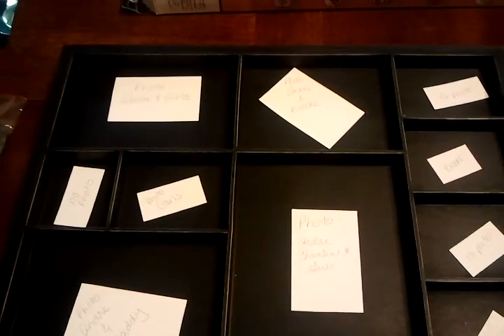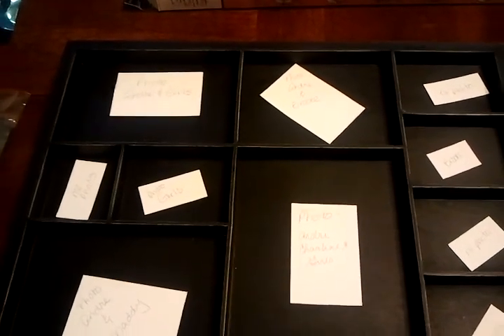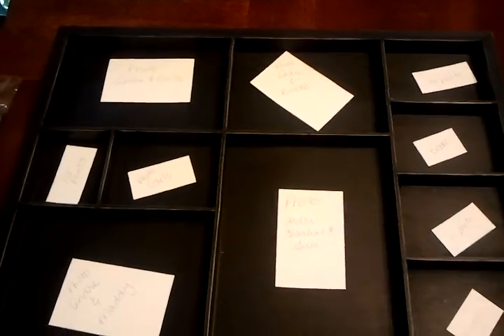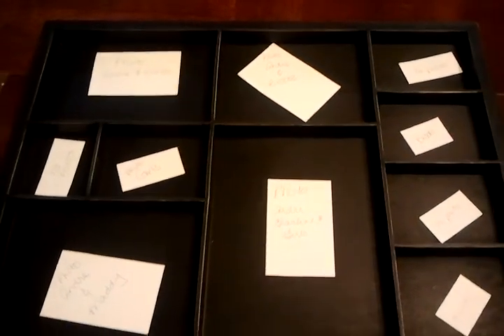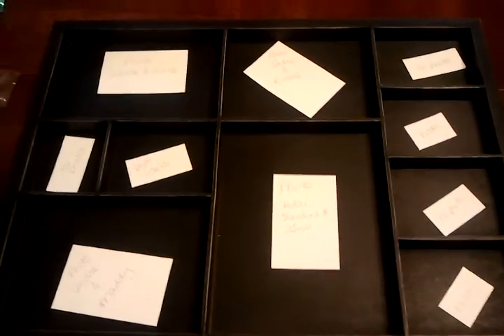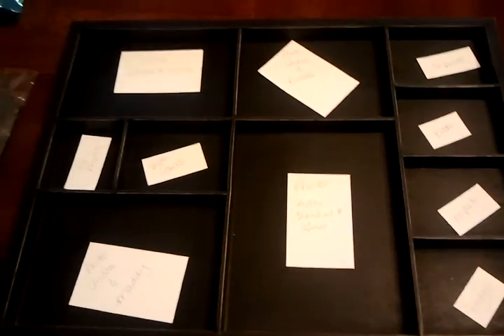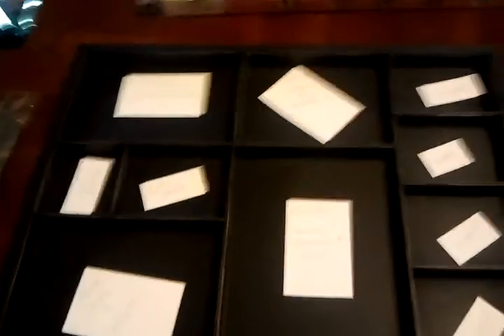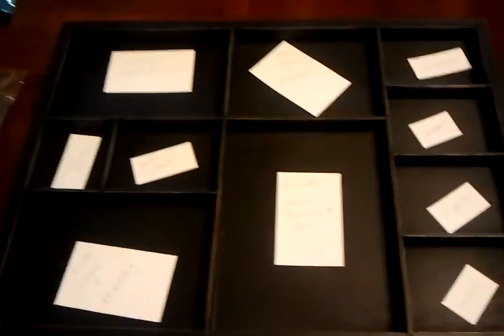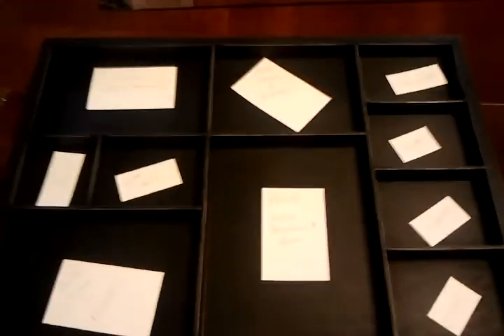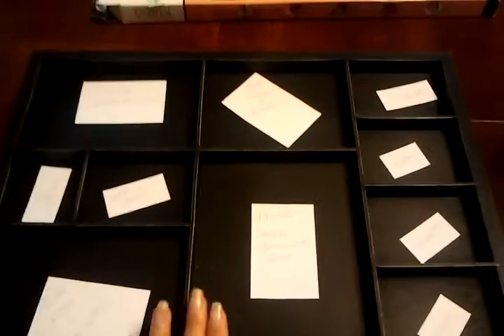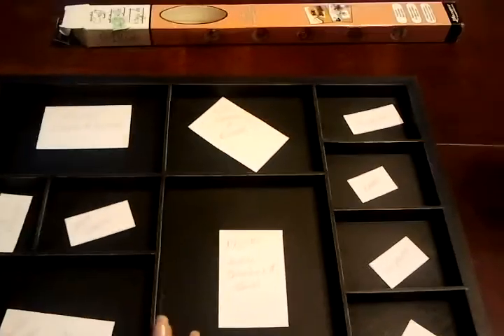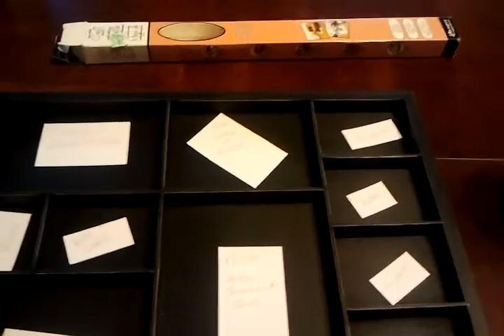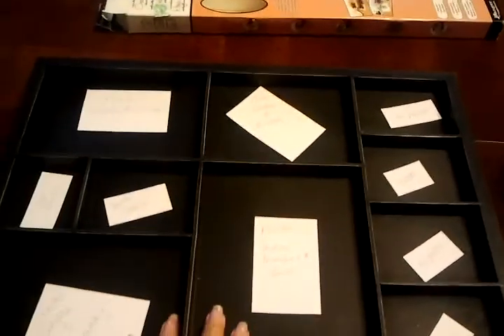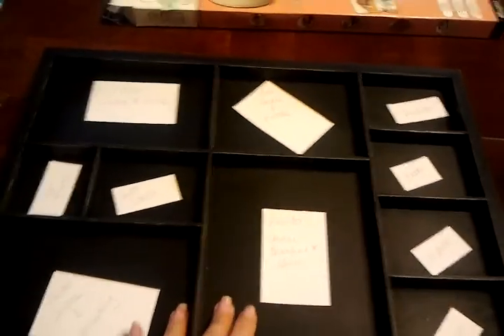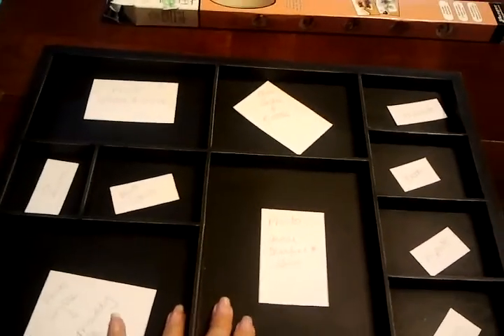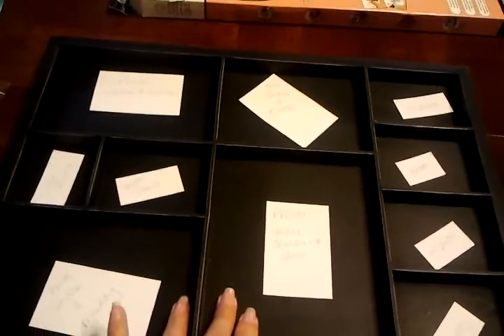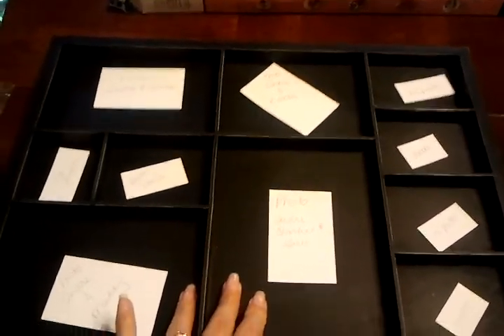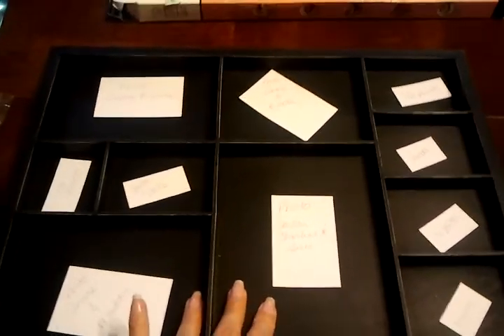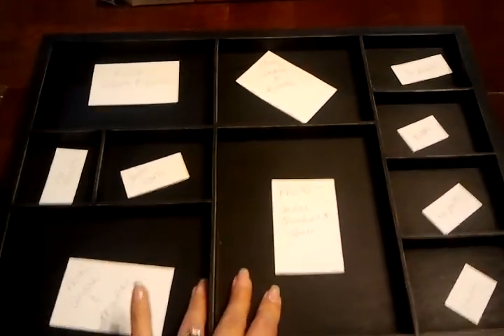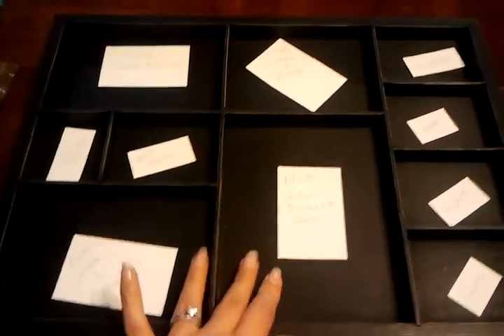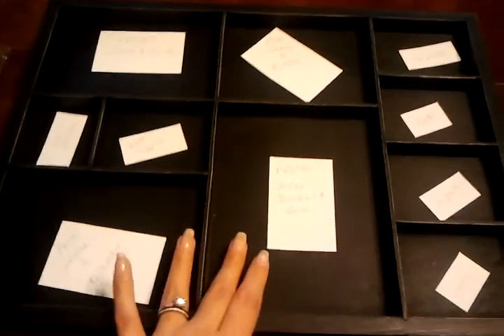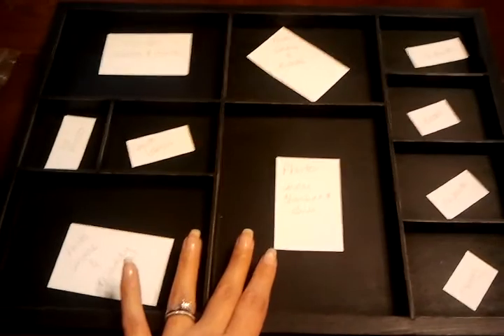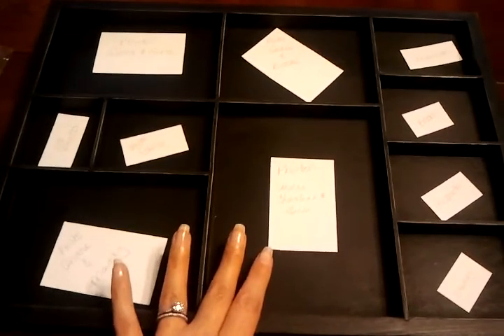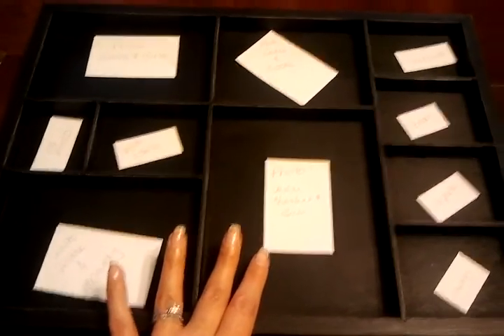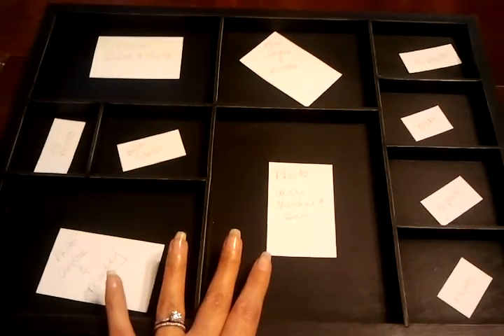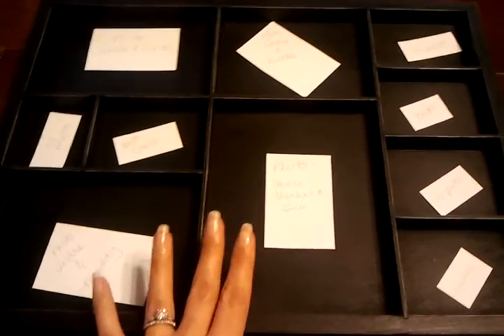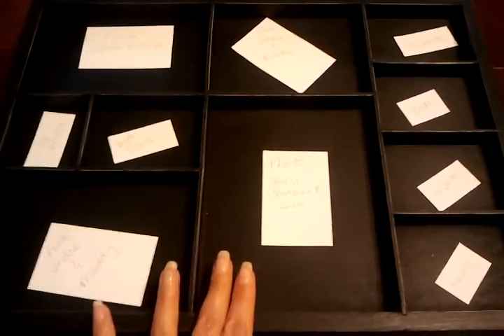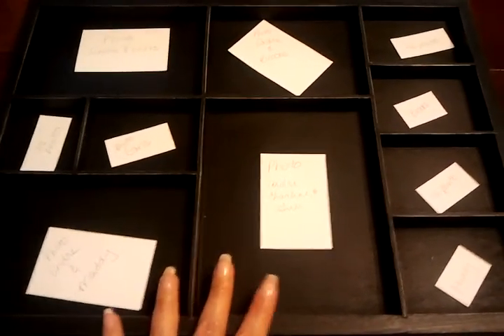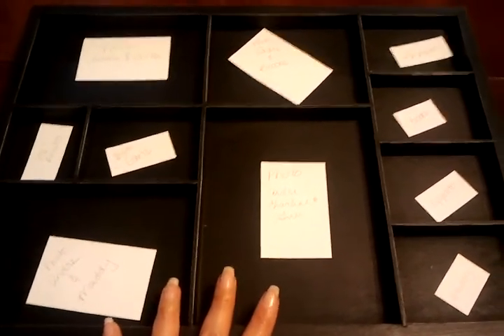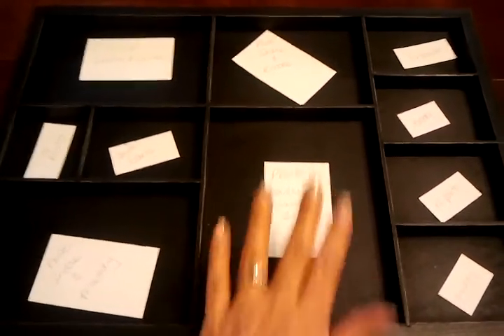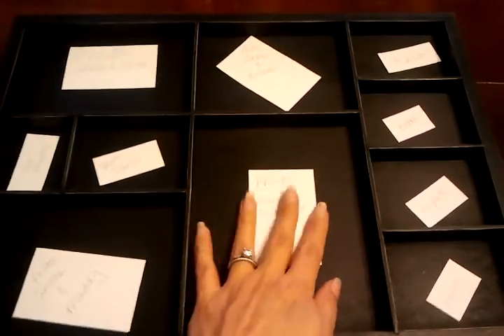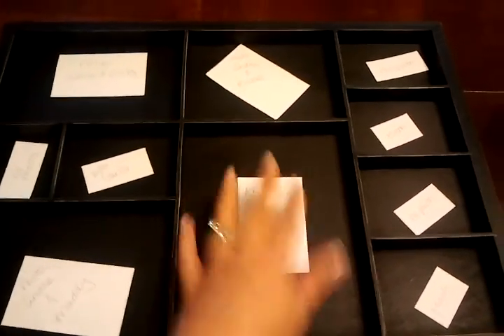Hey Lisa, time to film a new project. I'm doing this Seven Gypsies printer's tray. I'm doing it for Andre — it's going to be pictures of him and his kids. I've got one picture of him and his mom and his girls, and it's going to go here in the biggest spot.